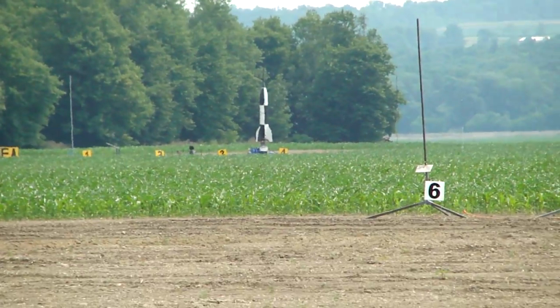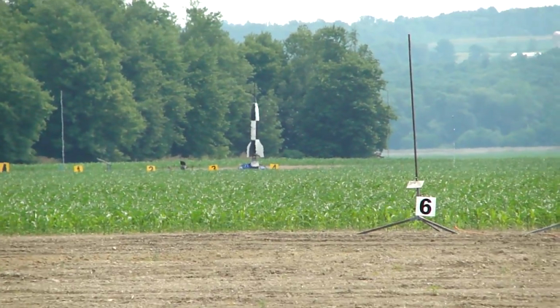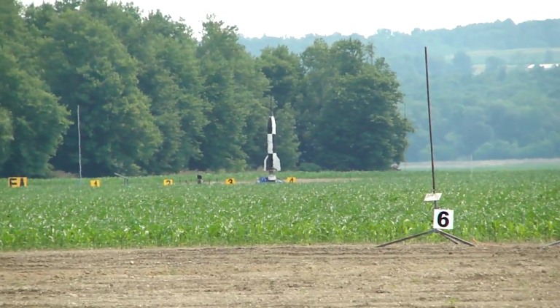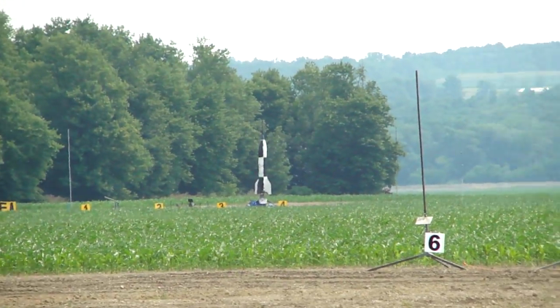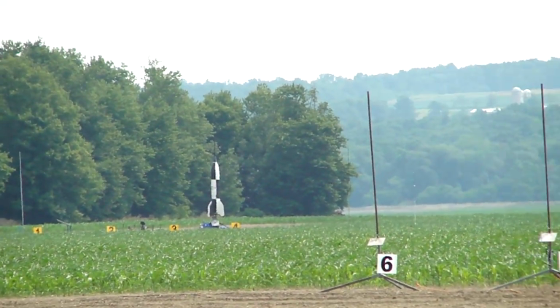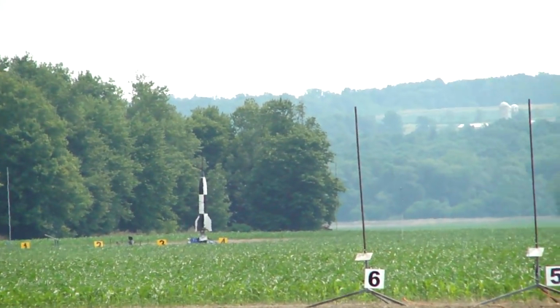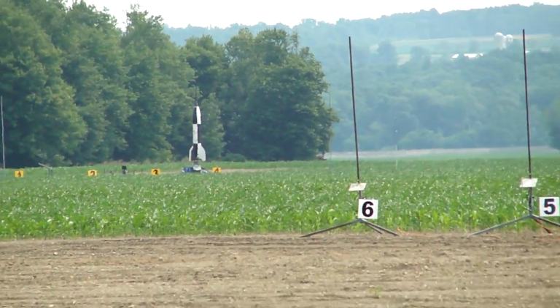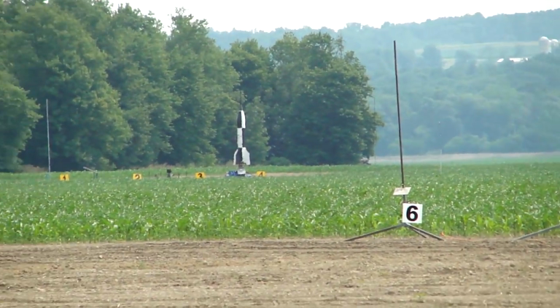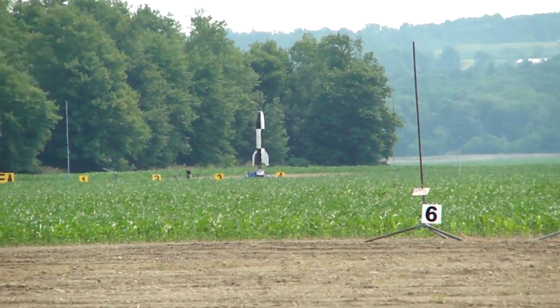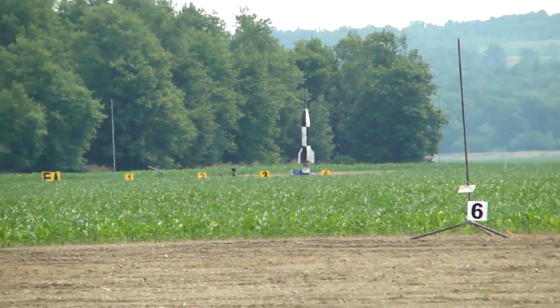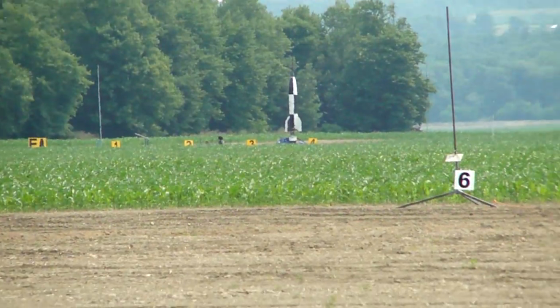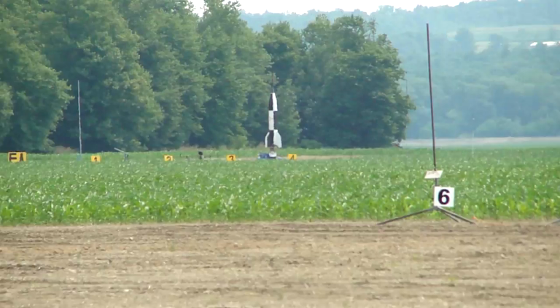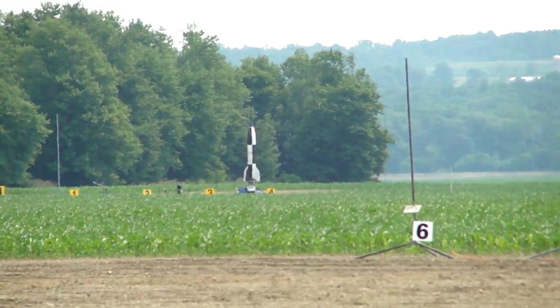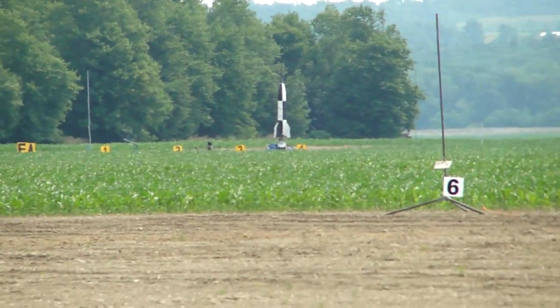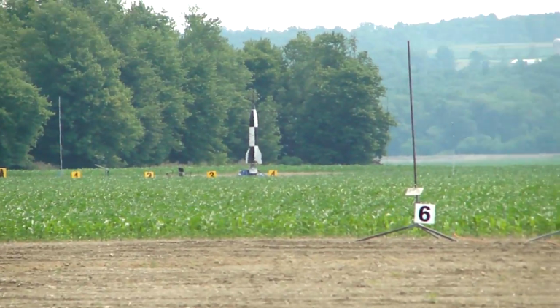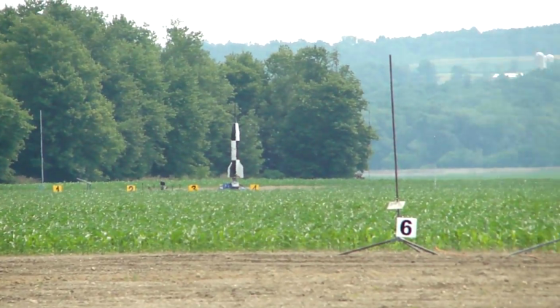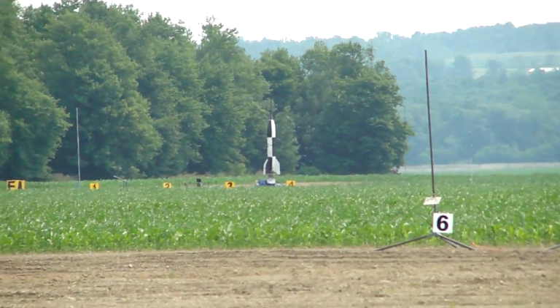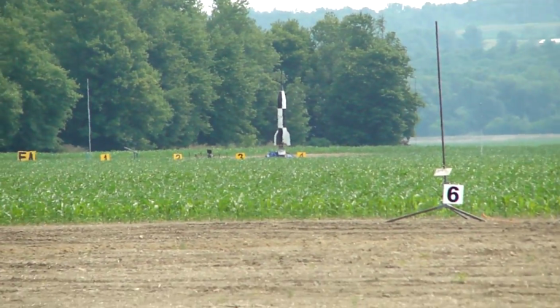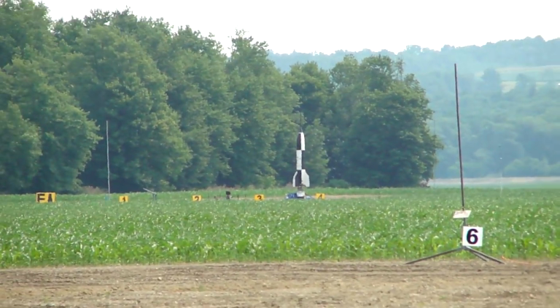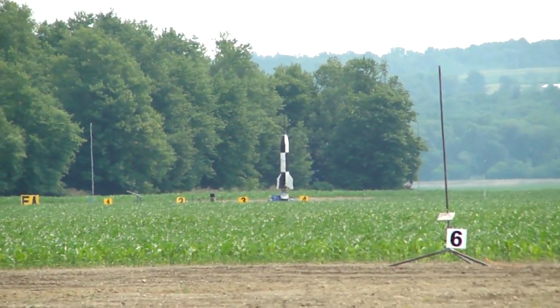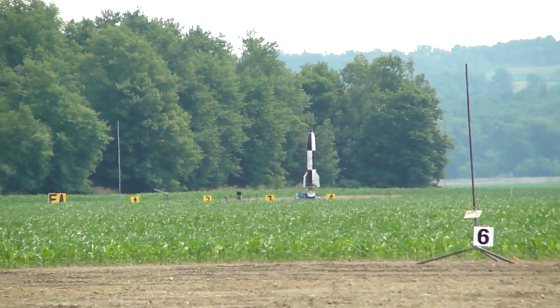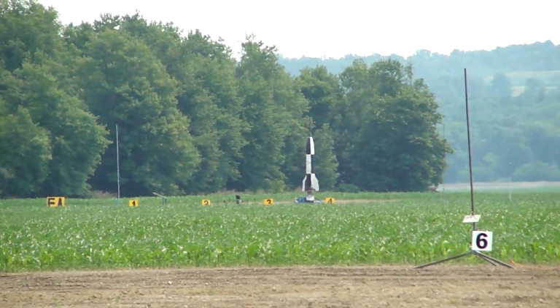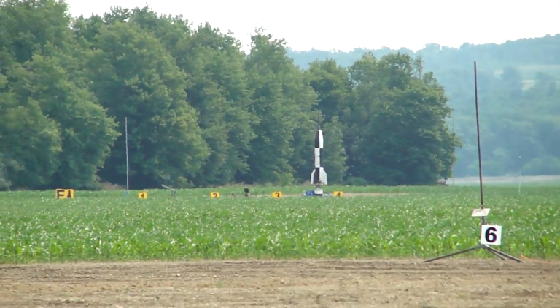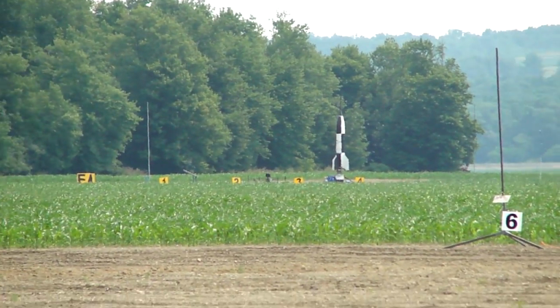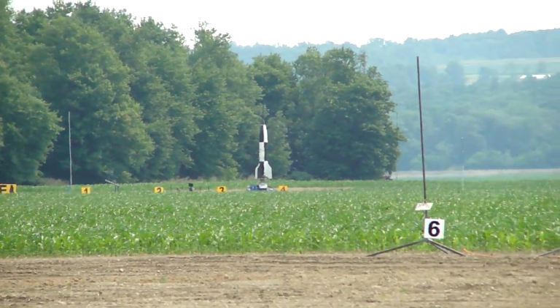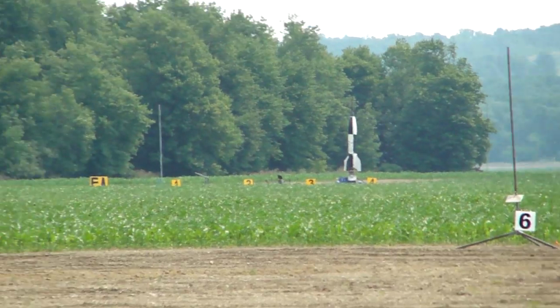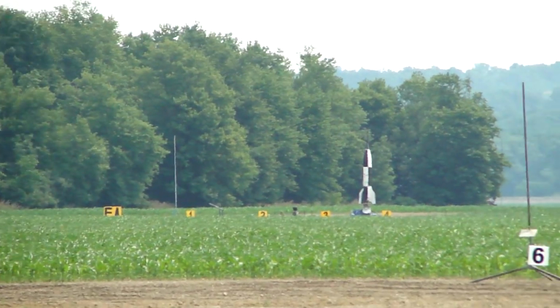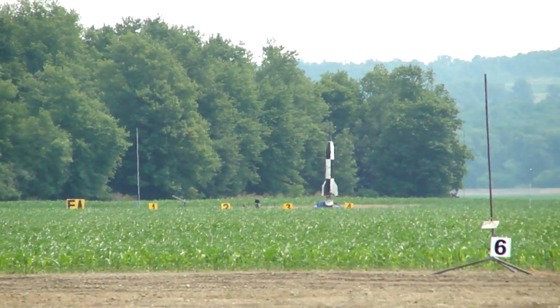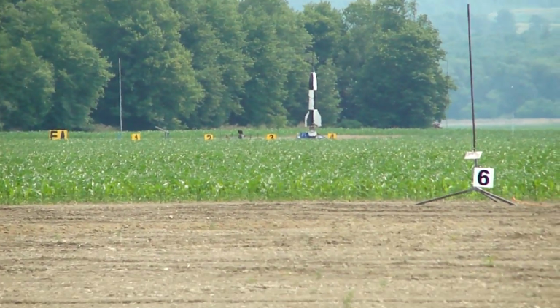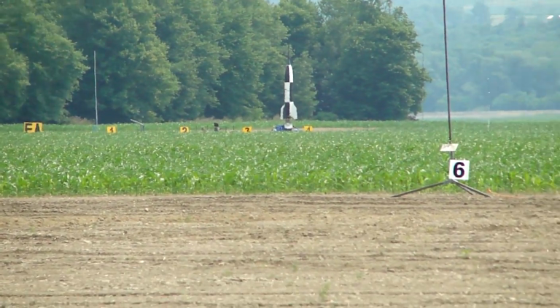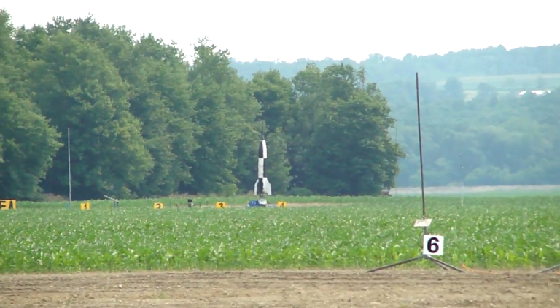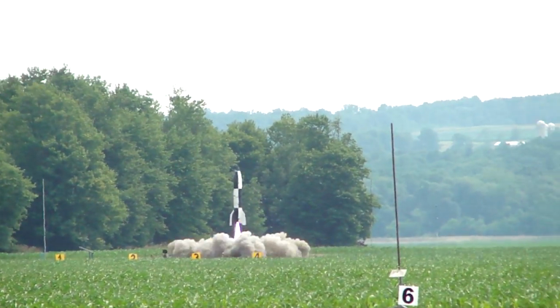The skies are clear, we're ready to go. We're going to give this a 10 count, and we're going in: 10, 9, 8, 7, 6, 5, 4, 3, 2, 1. Good luck.